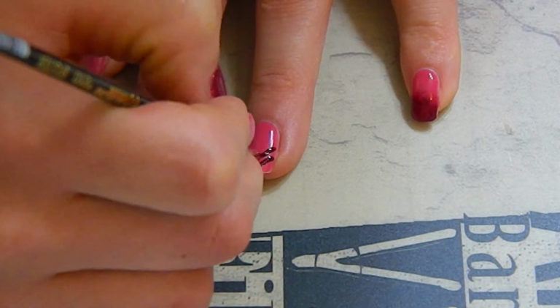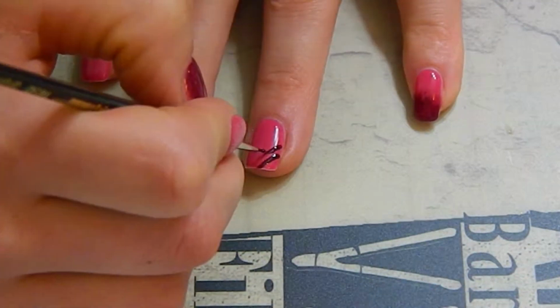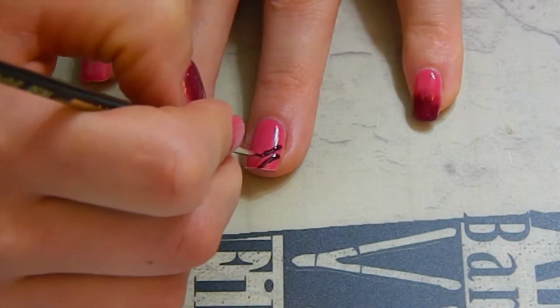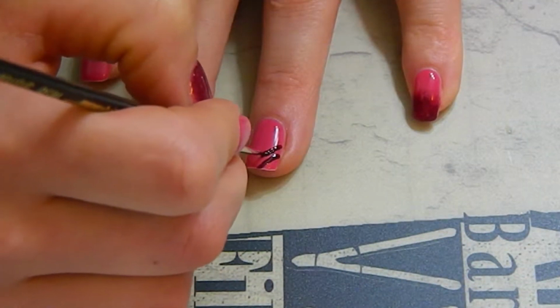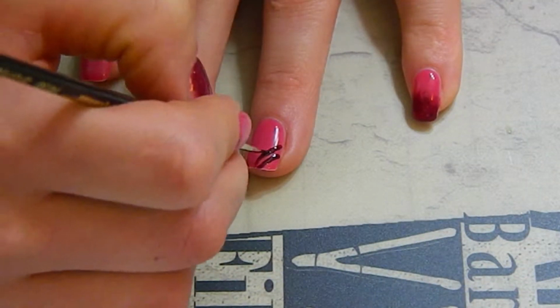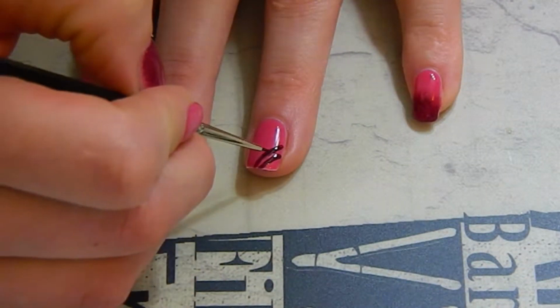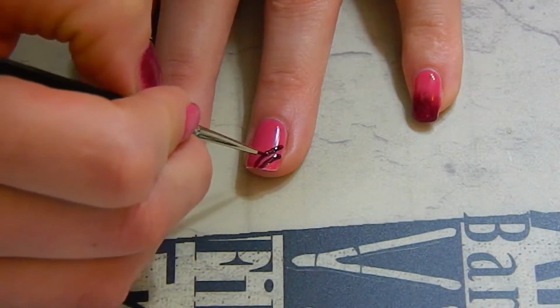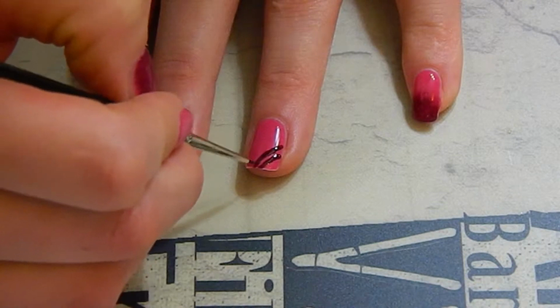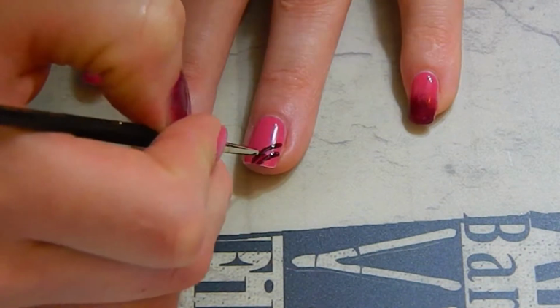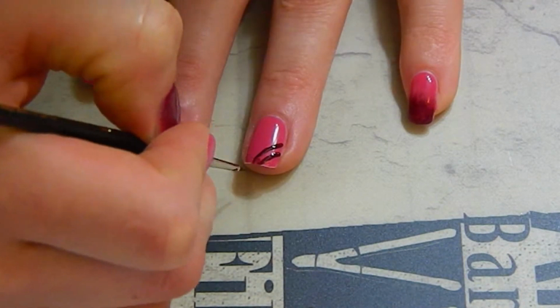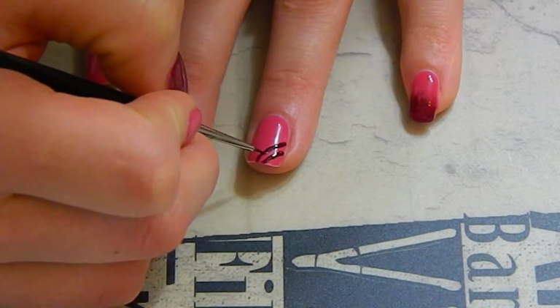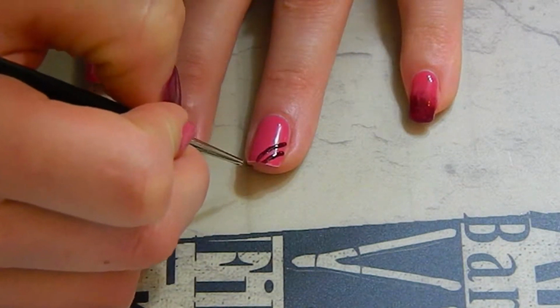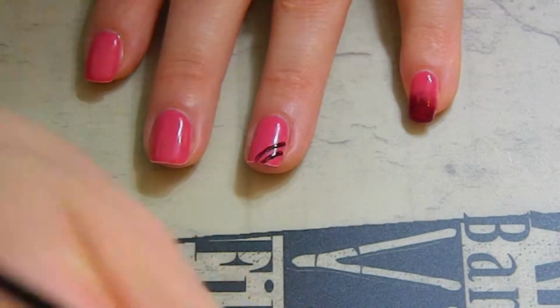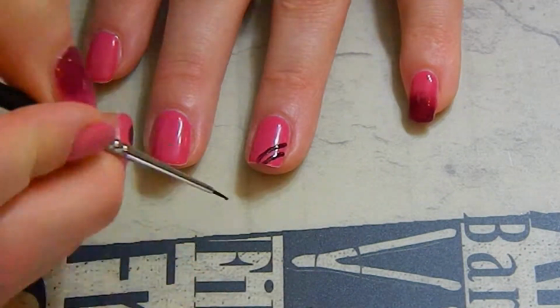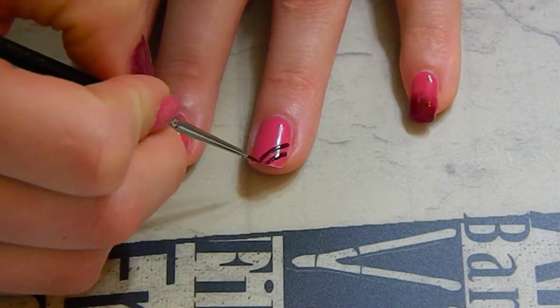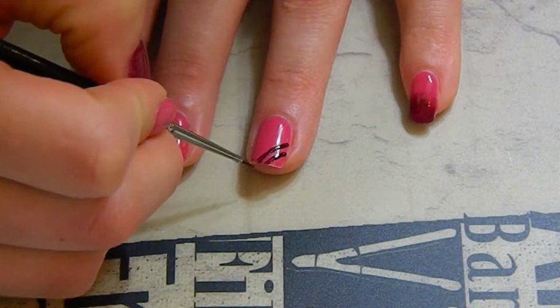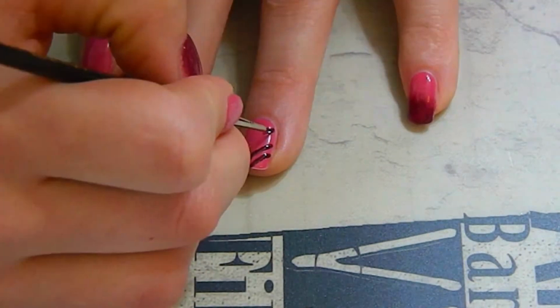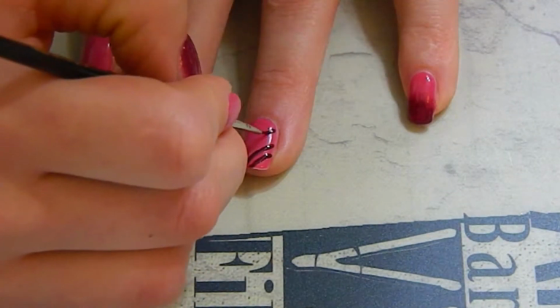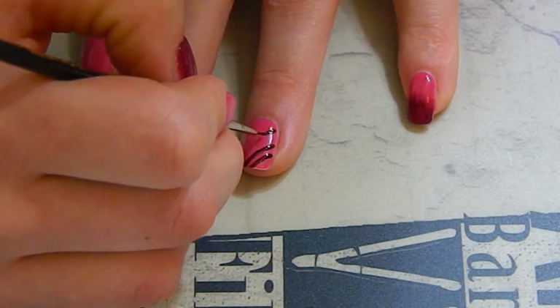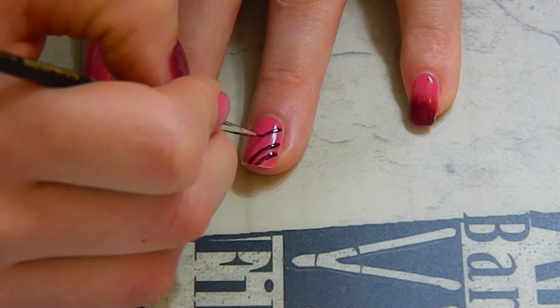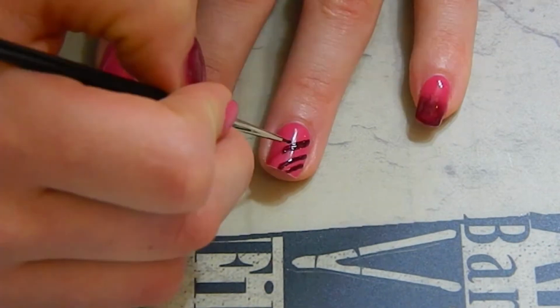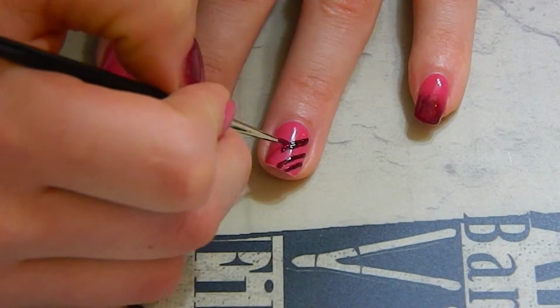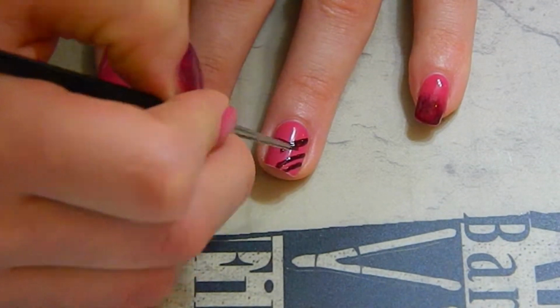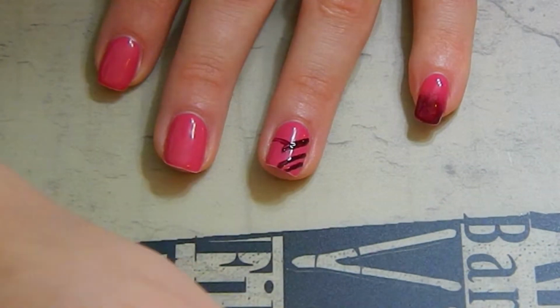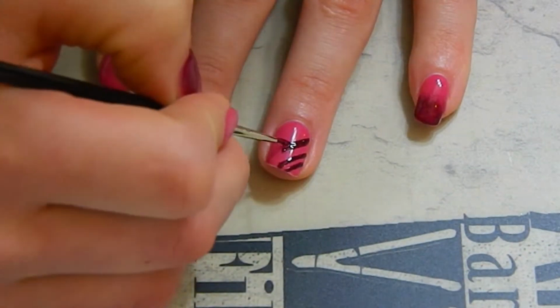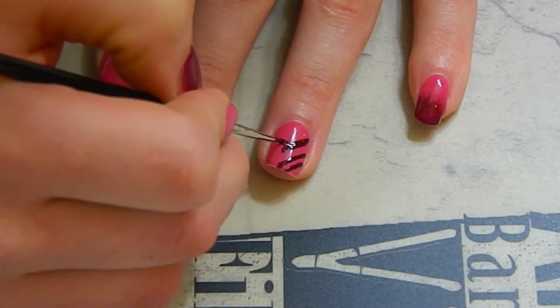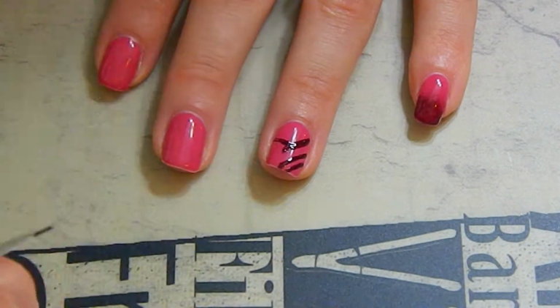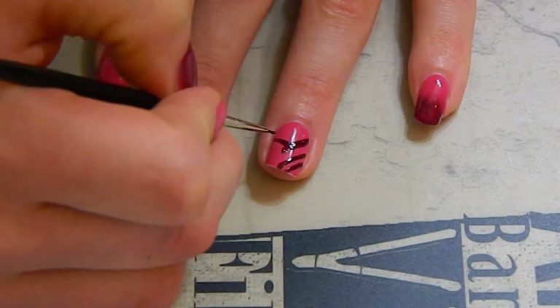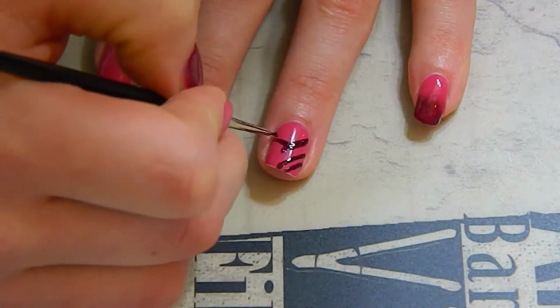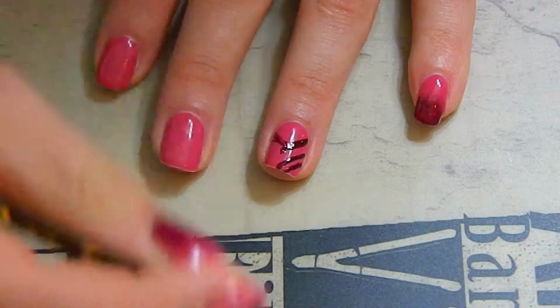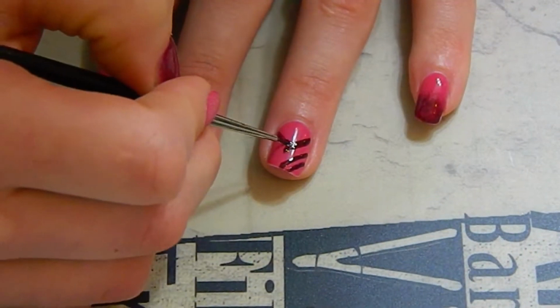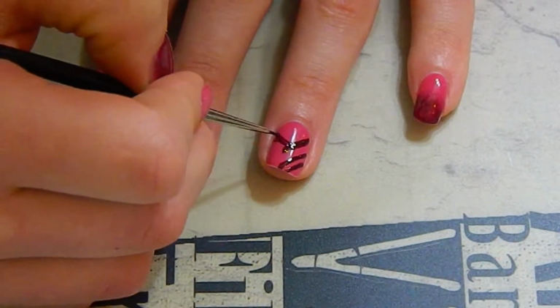Using a very small brush, I am creating a design on my ring finger. It's going to be easier for you to just see how I am doing the design than describing it, but just remember to use little short strokes to create this look and straight lines.